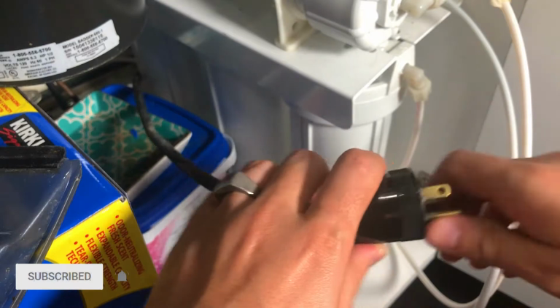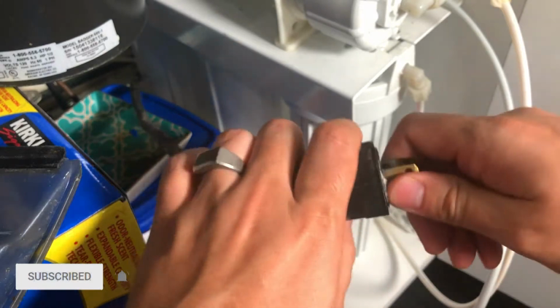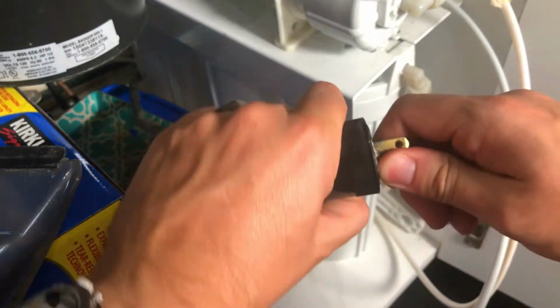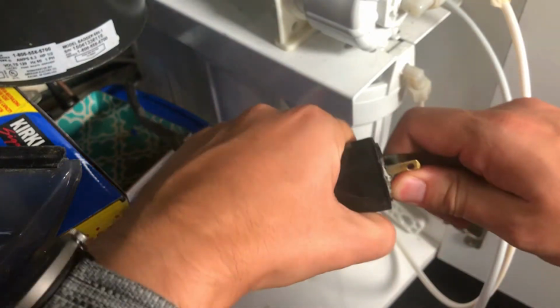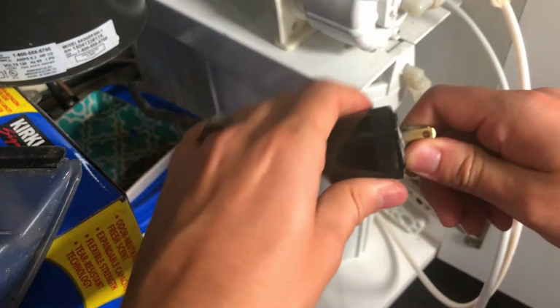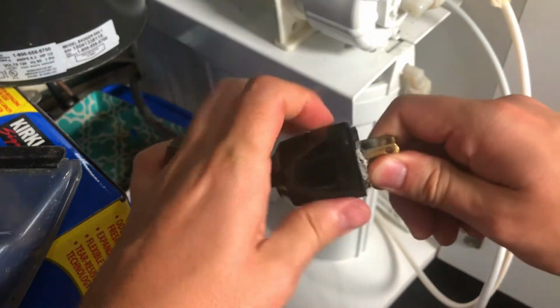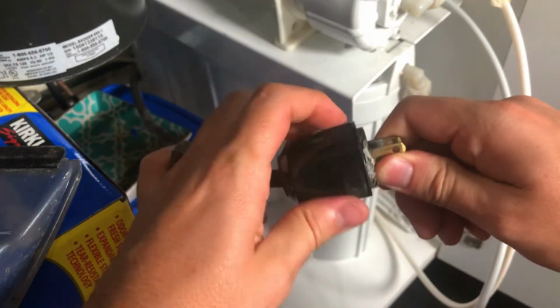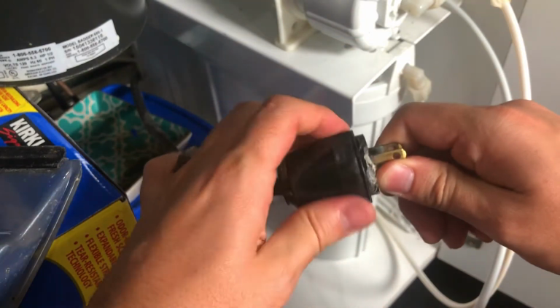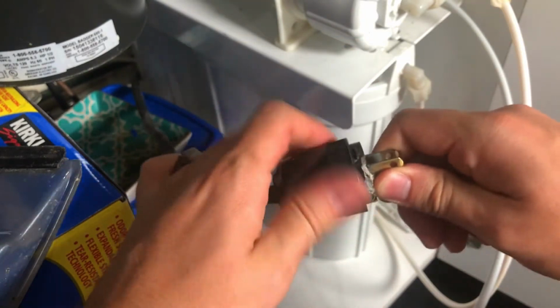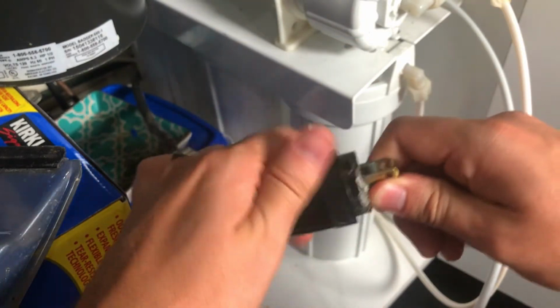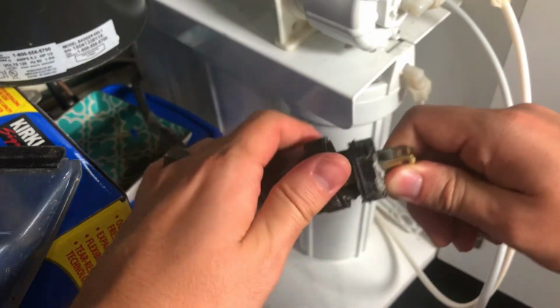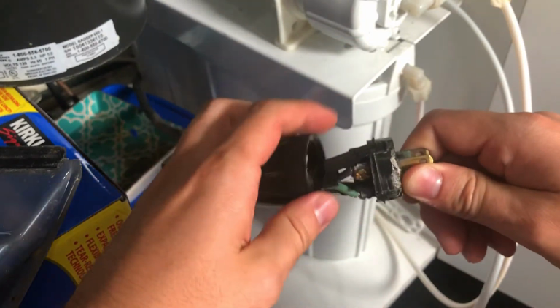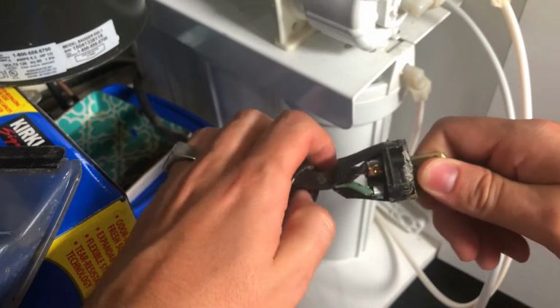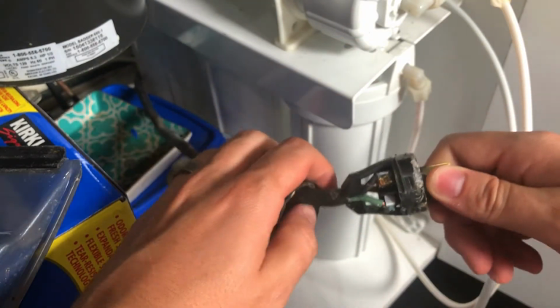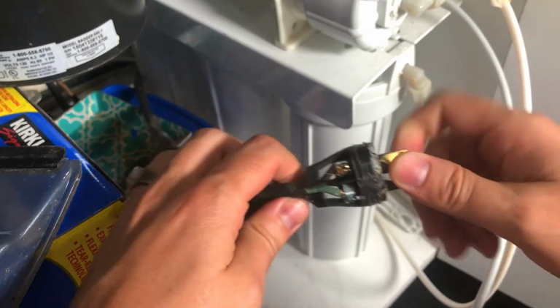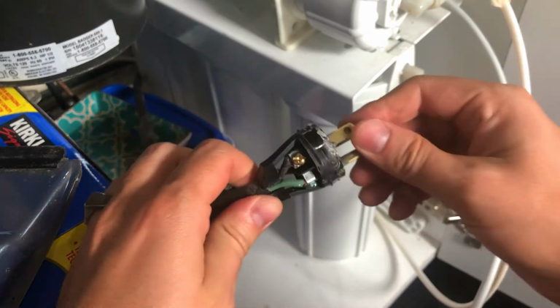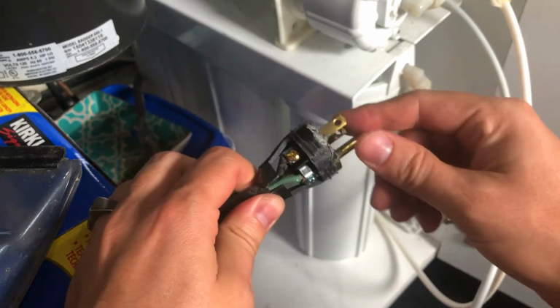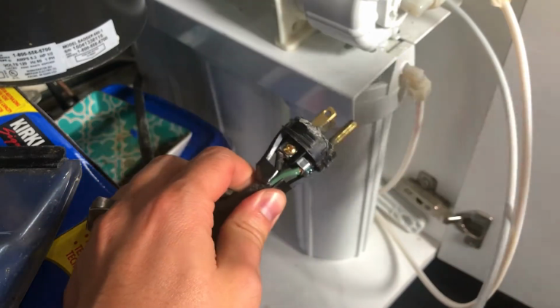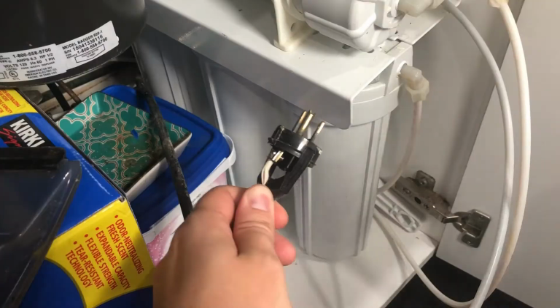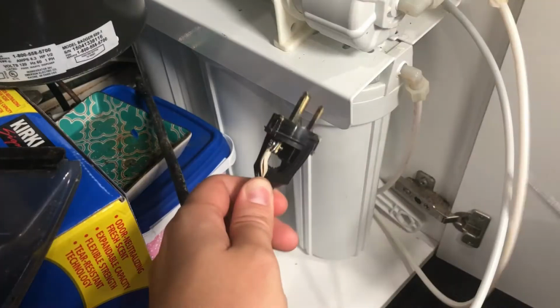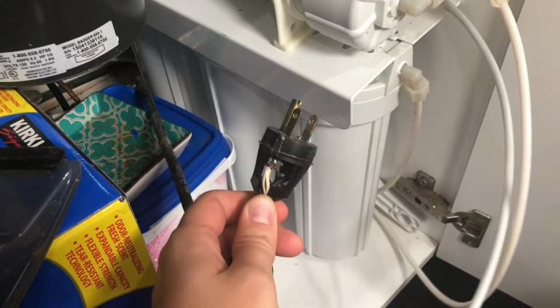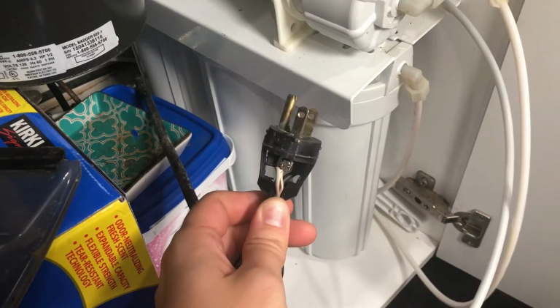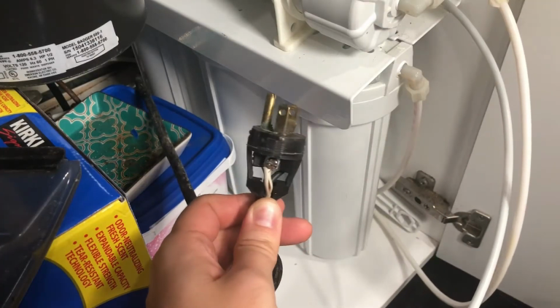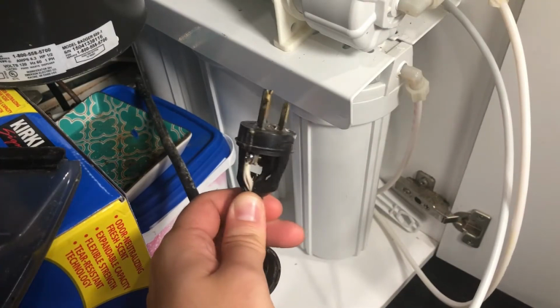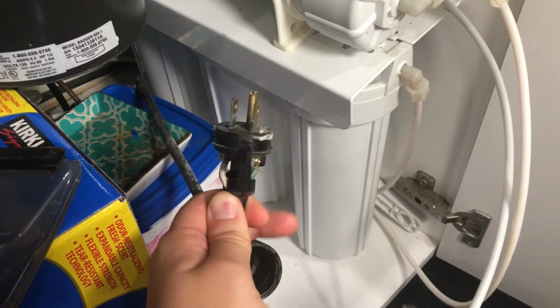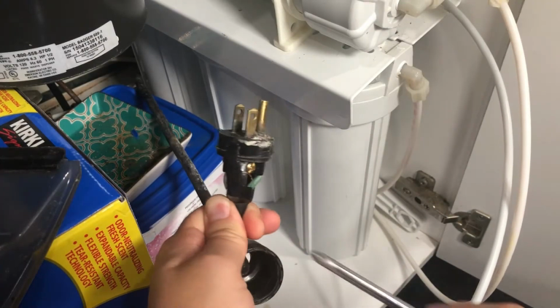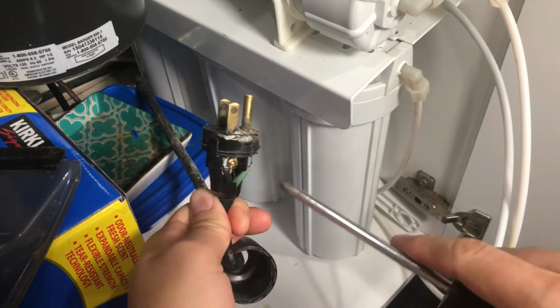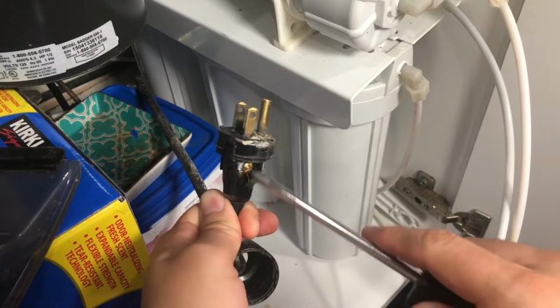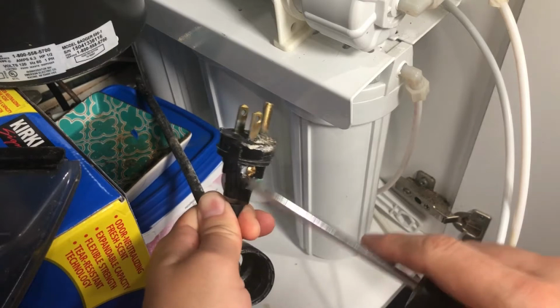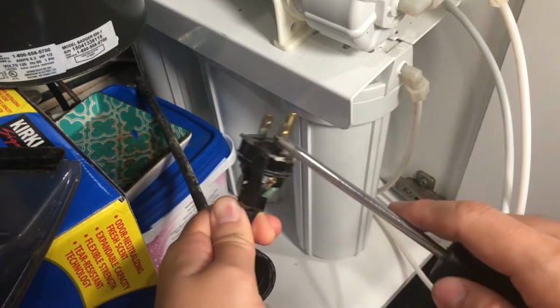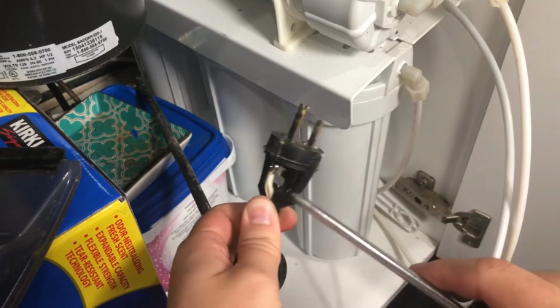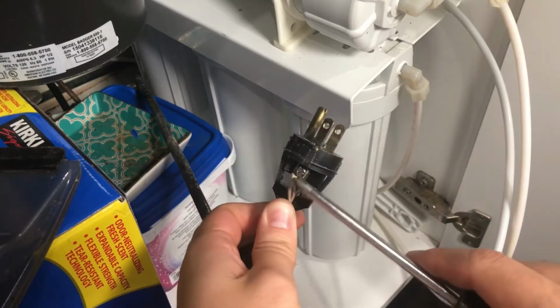First, remove the old plug by either cutting it off or removing it if it's removable like mine. Mine has a screwable cap that I had to remove. Then I took a Phillips head screwdriver and removed the three wires off the plug.